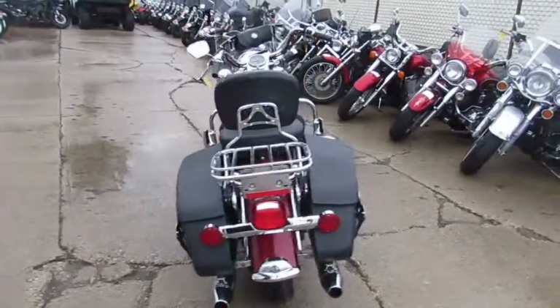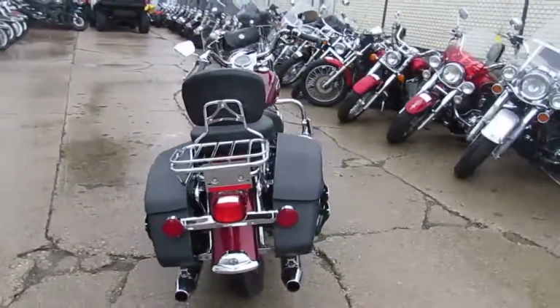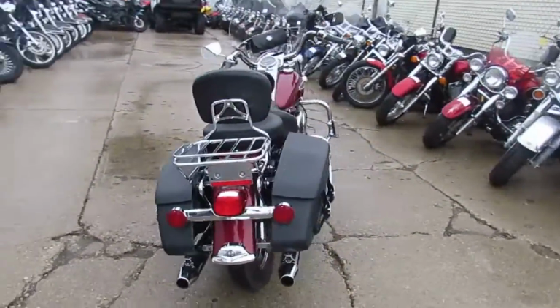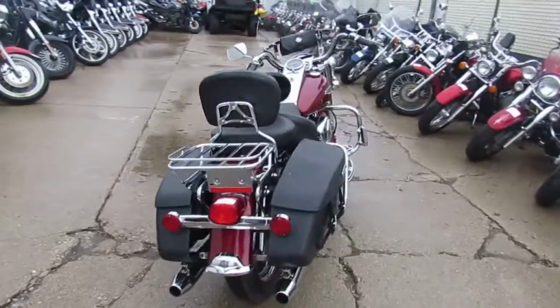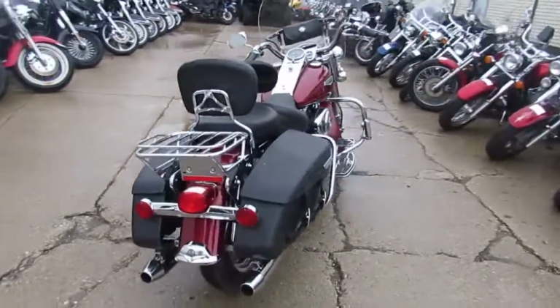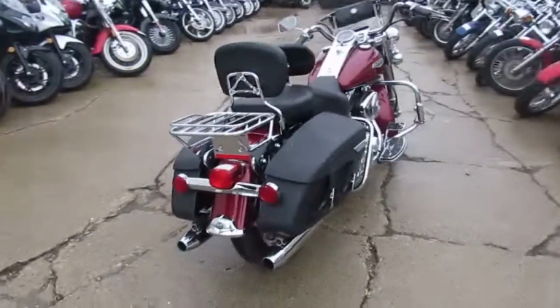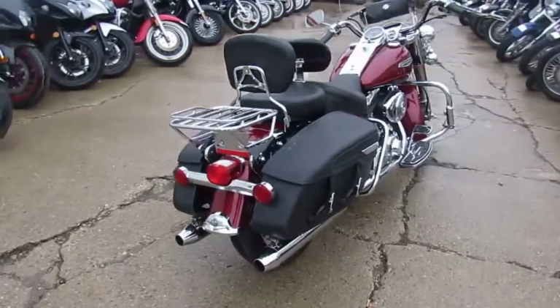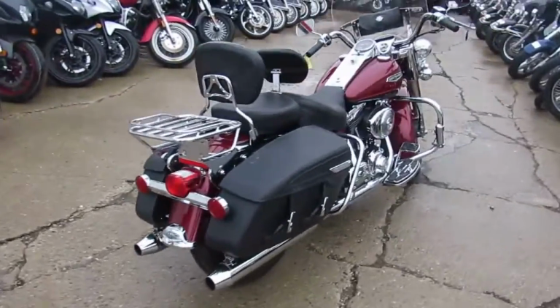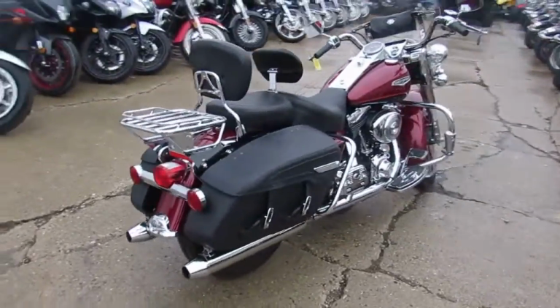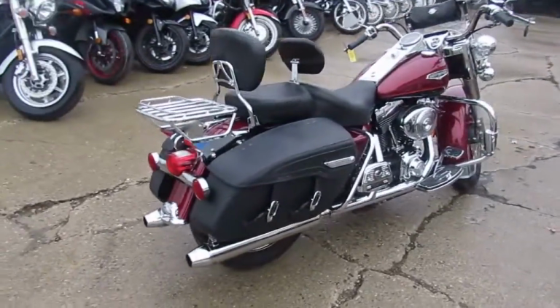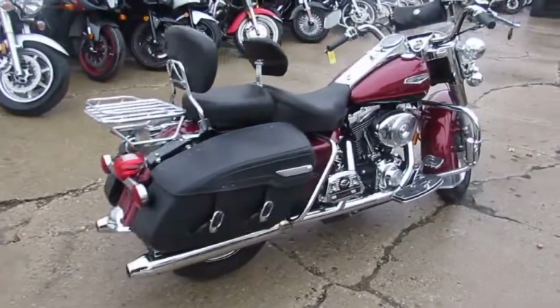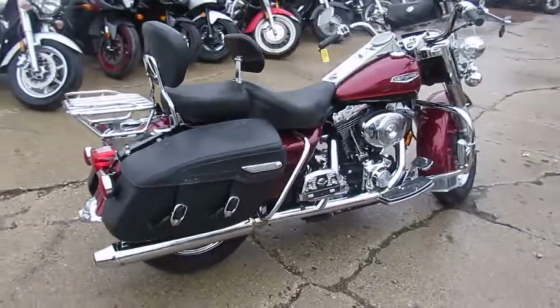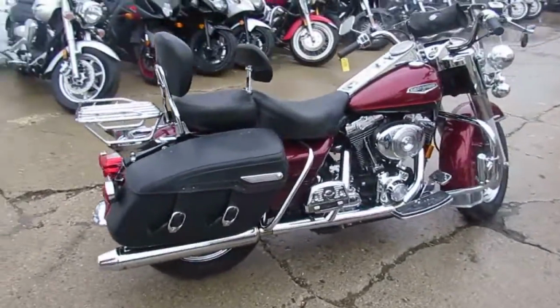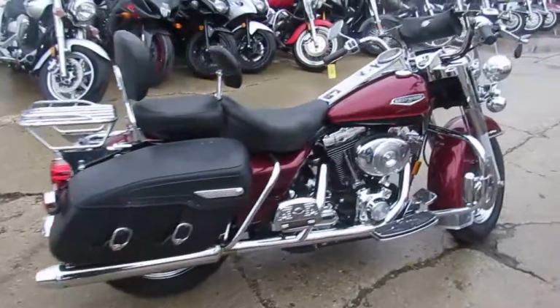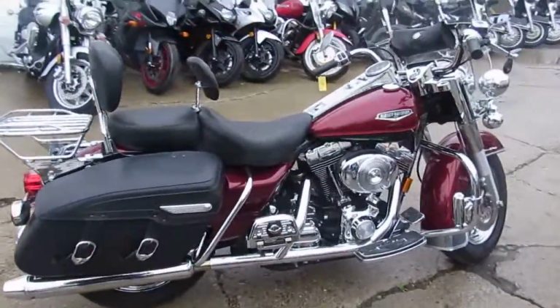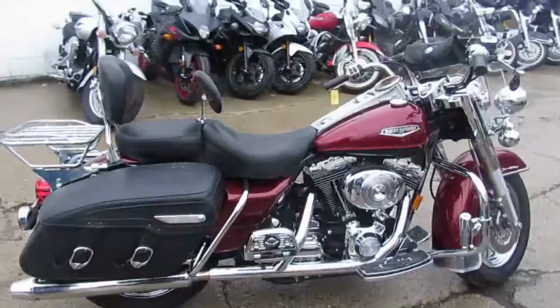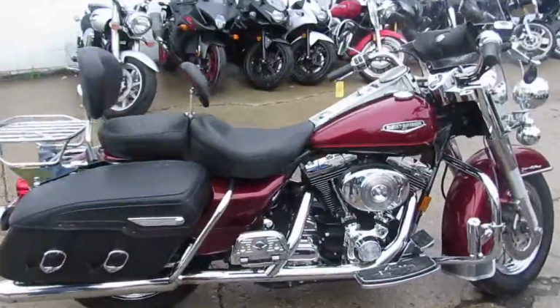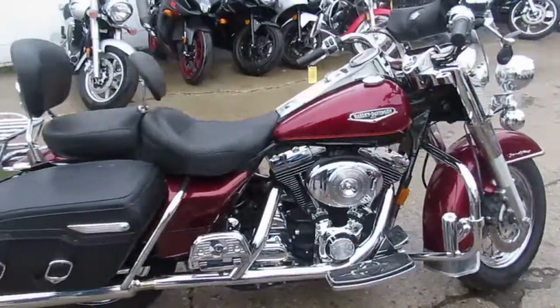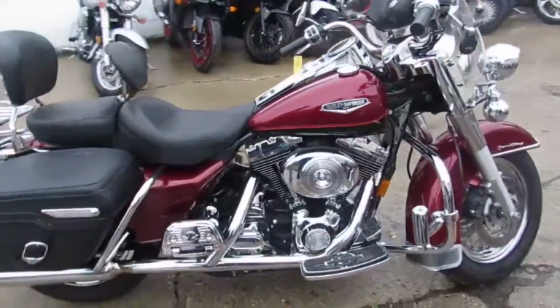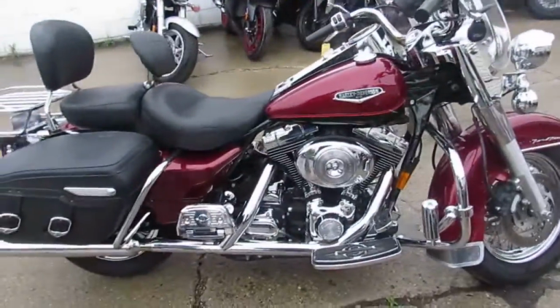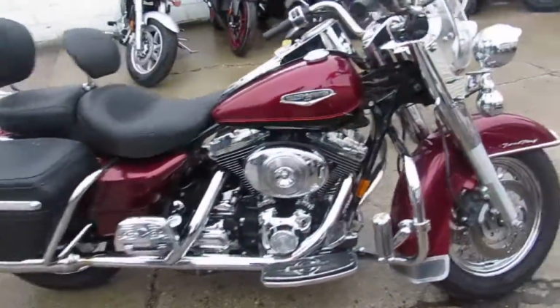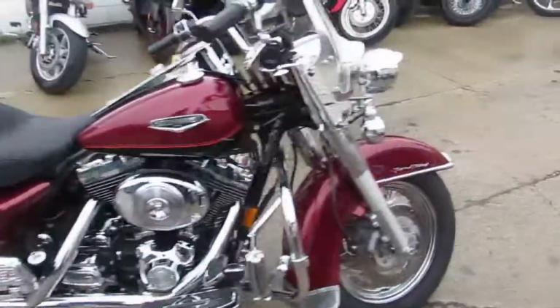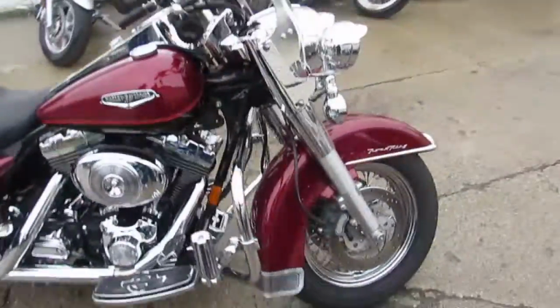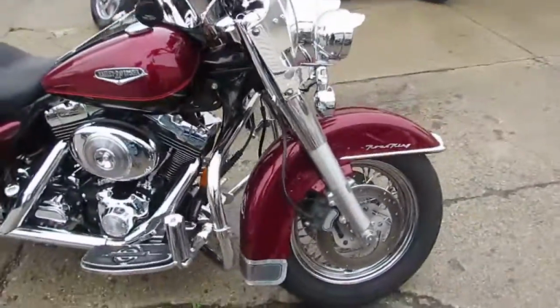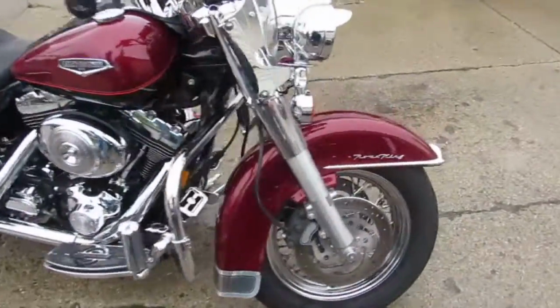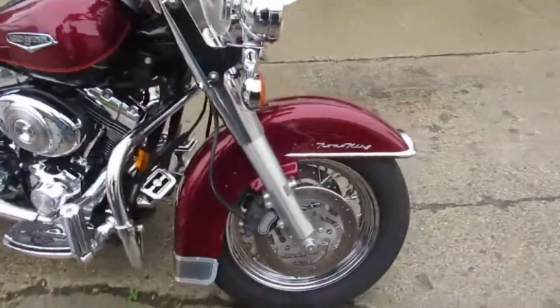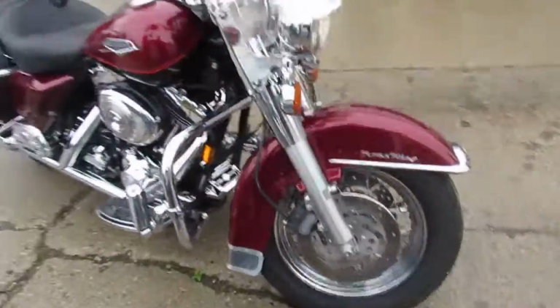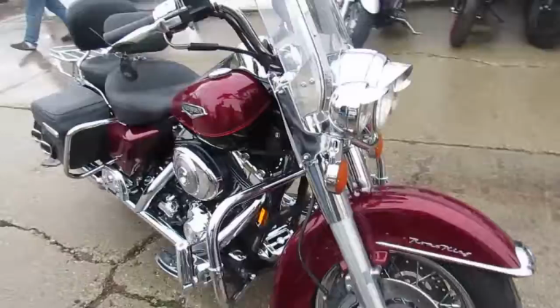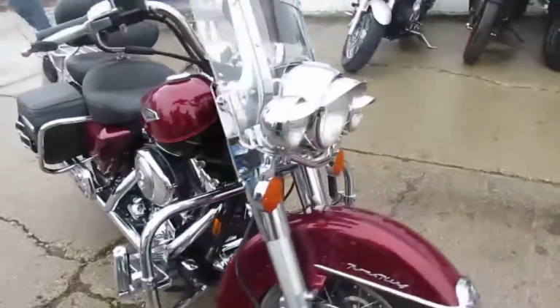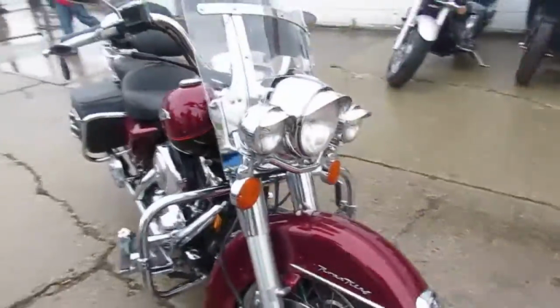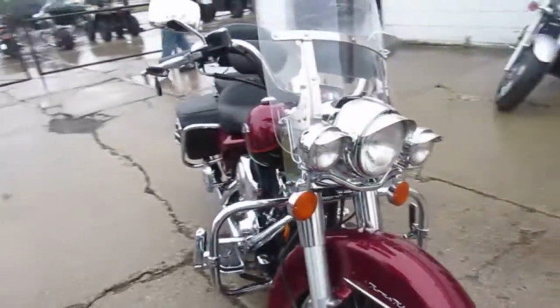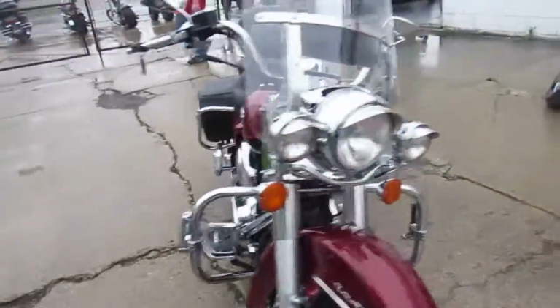The one we're doing a video on is the 2001 Harley-Davidson Road King Classic. We've got this bike priced right at $6,300. It's all loaded up with the quick detach windshield, it's got the driver's backrest, and it's got the quick detach passenger backrest.